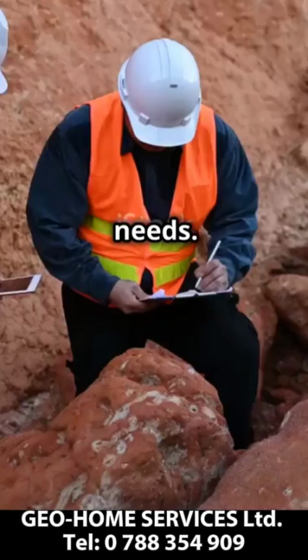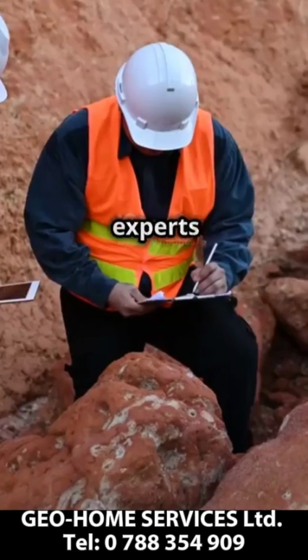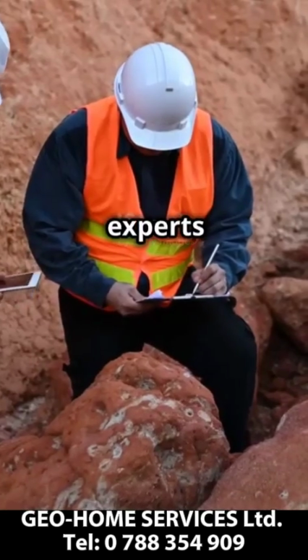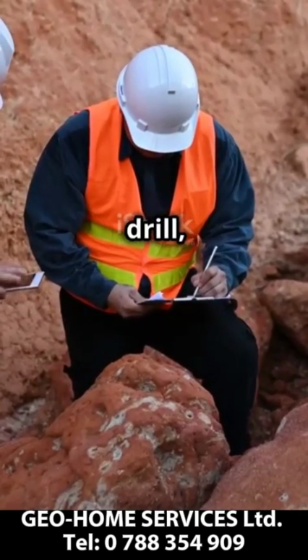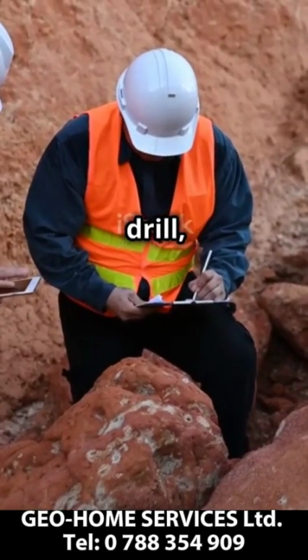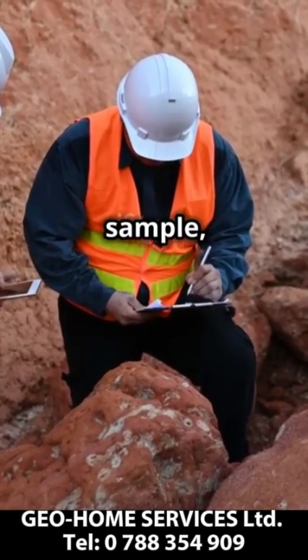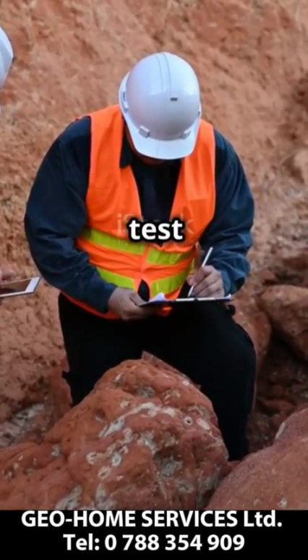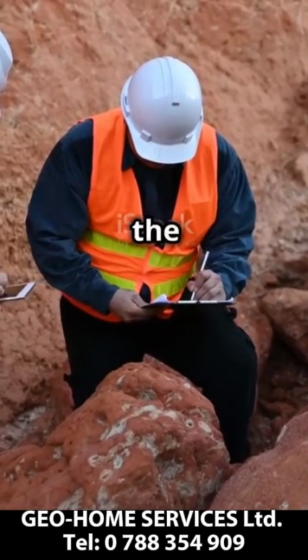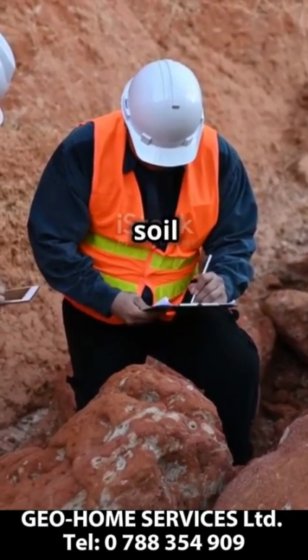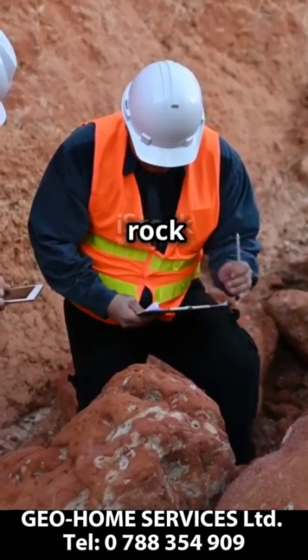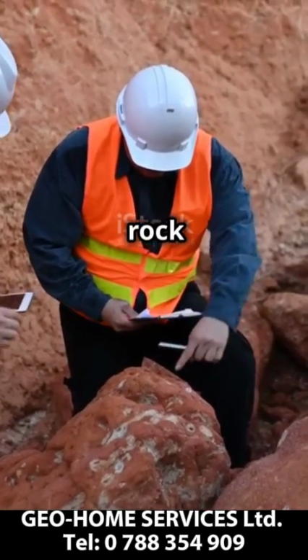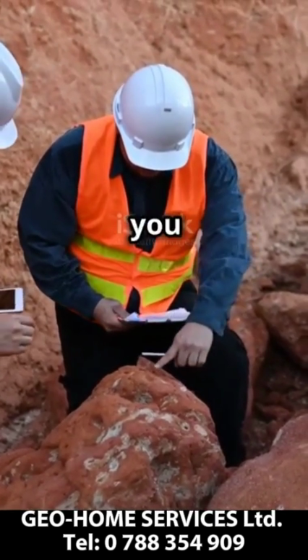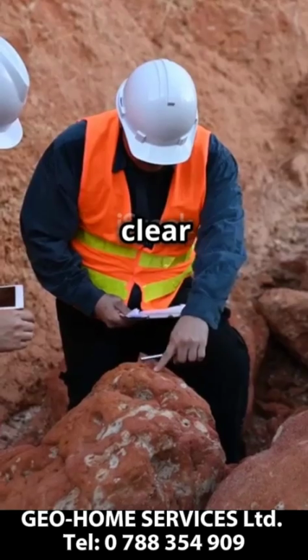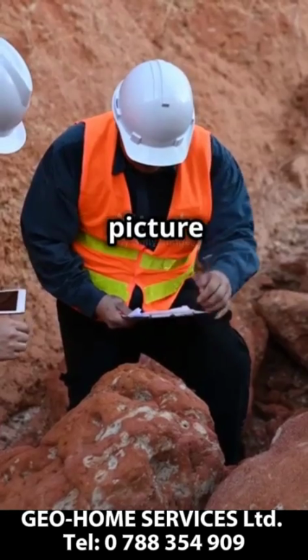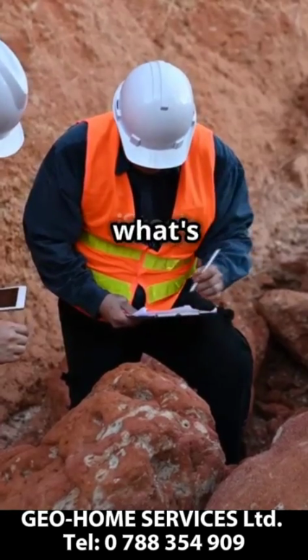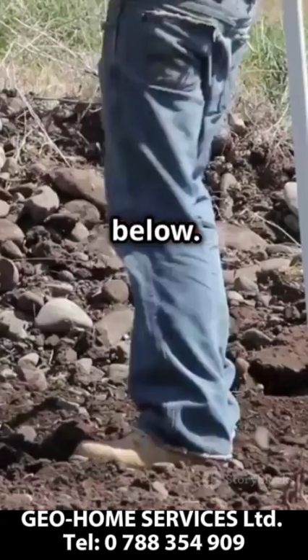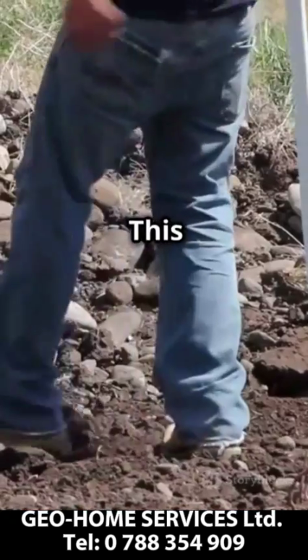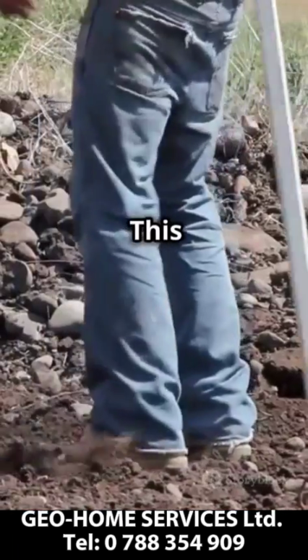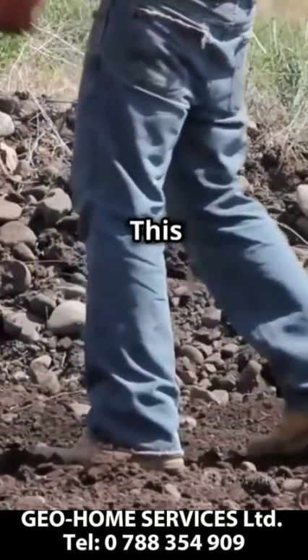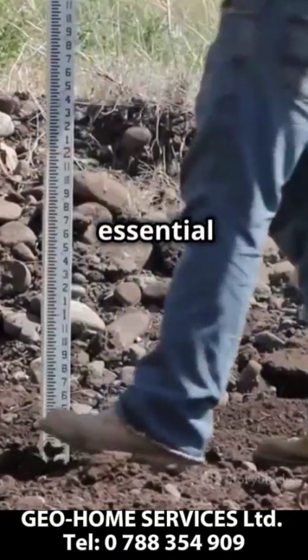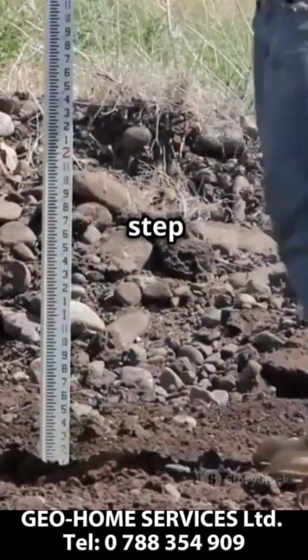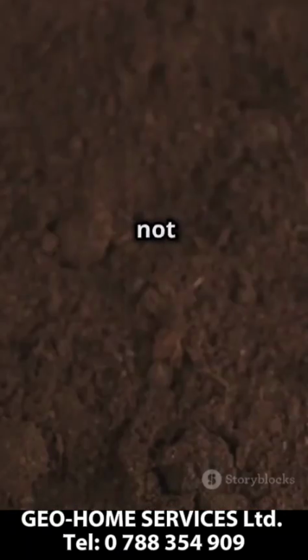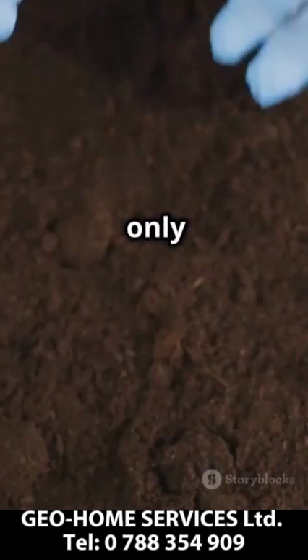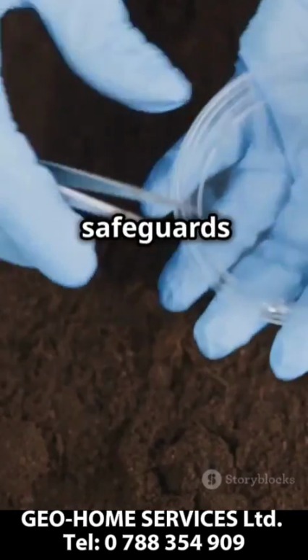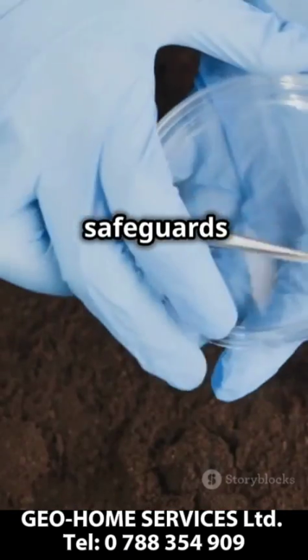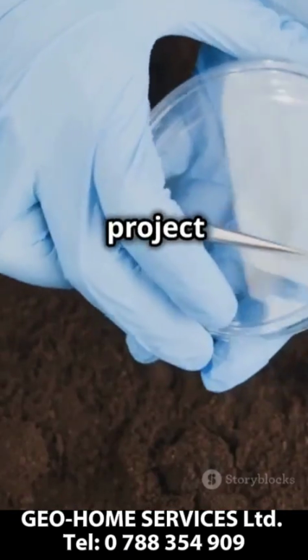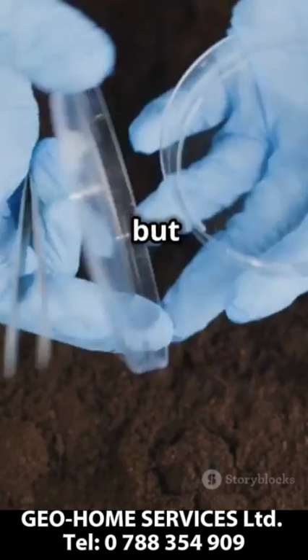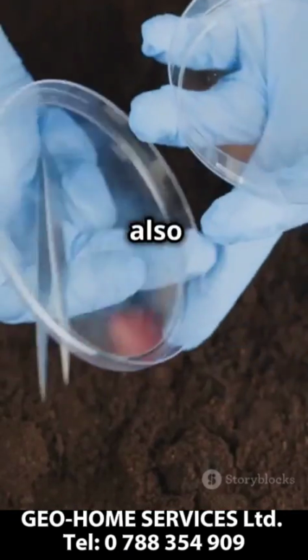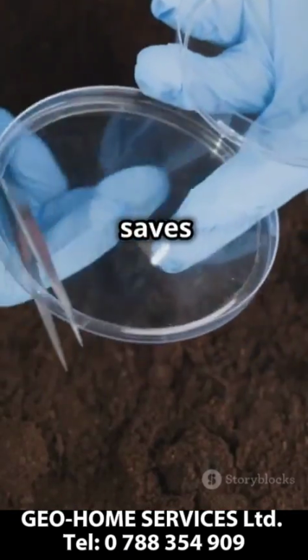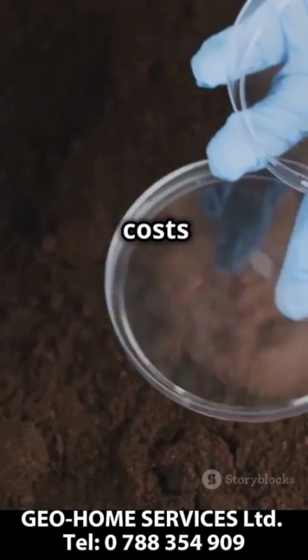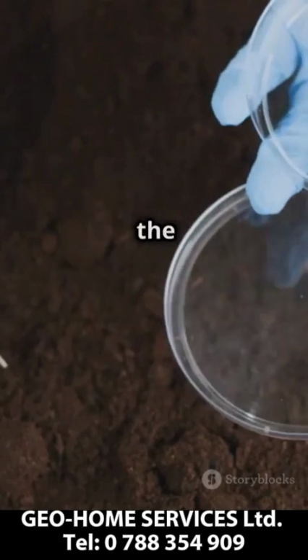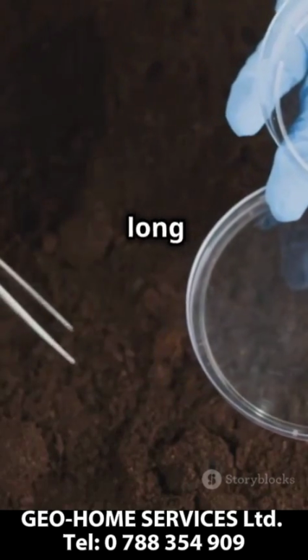Our experts drill, sample and test the soil and rock to give you a clear picture of what's below. This essential step not only safeguards your project but also saves costs in the long run.